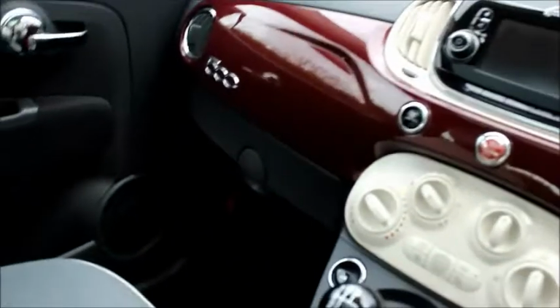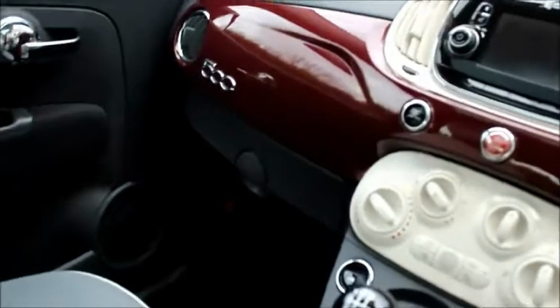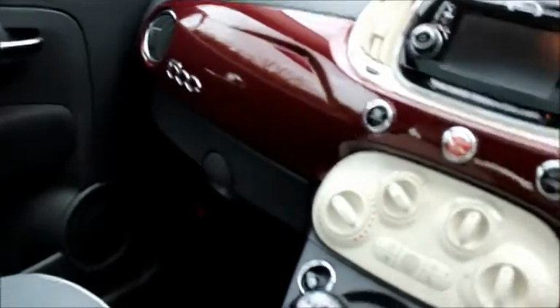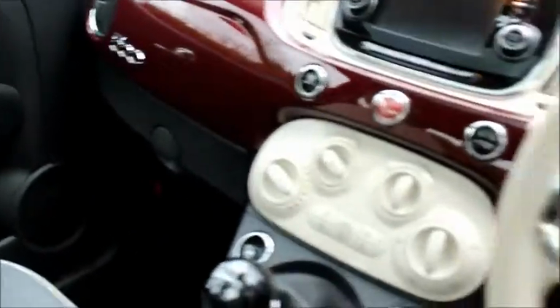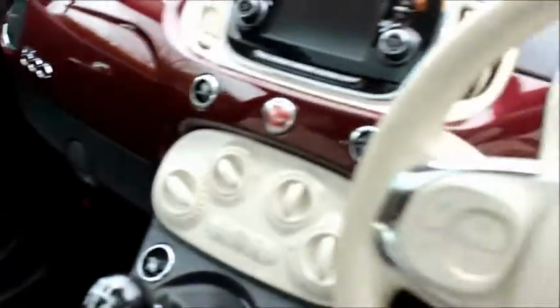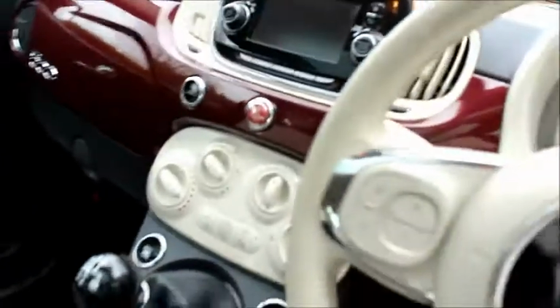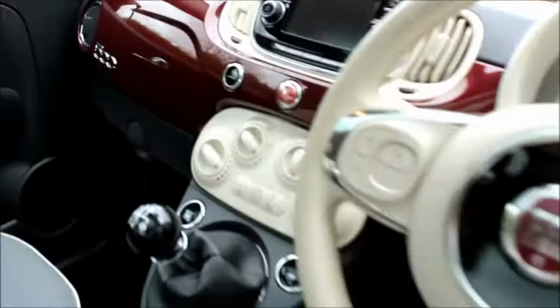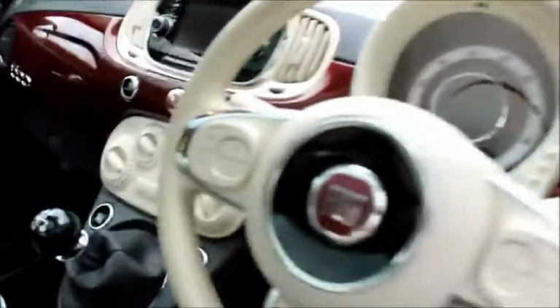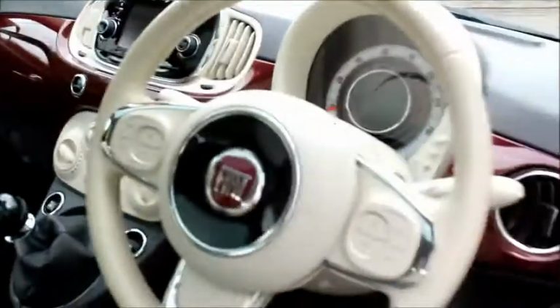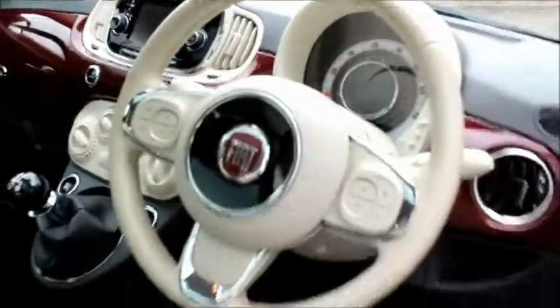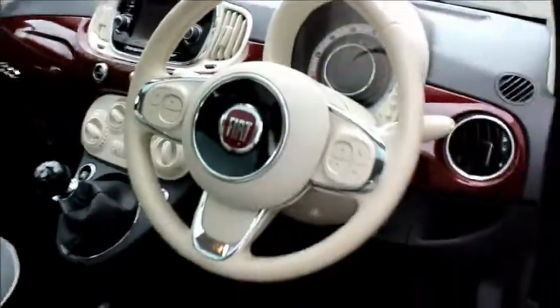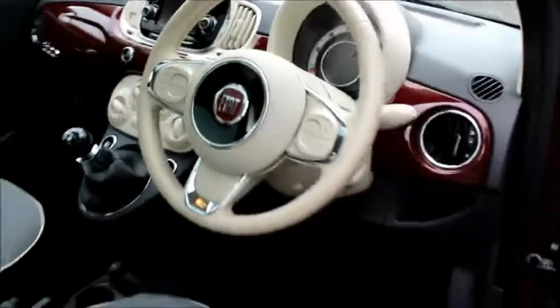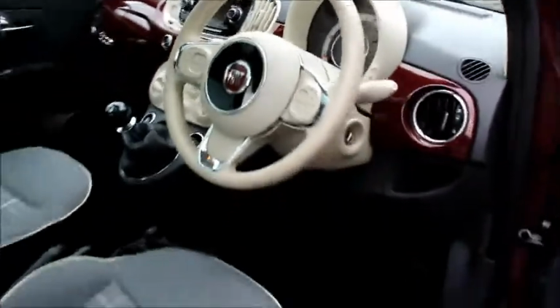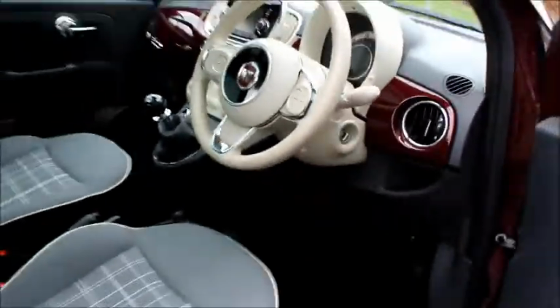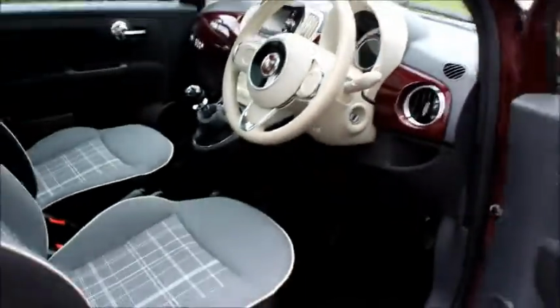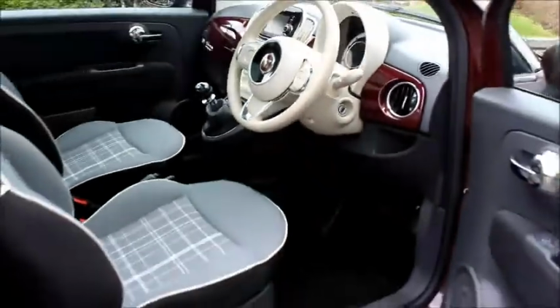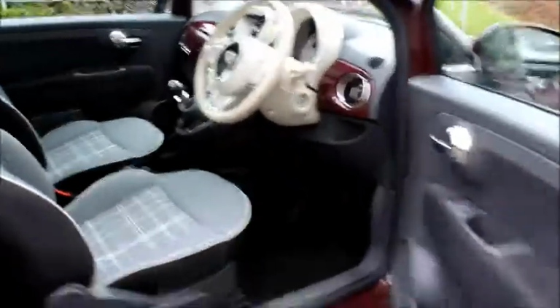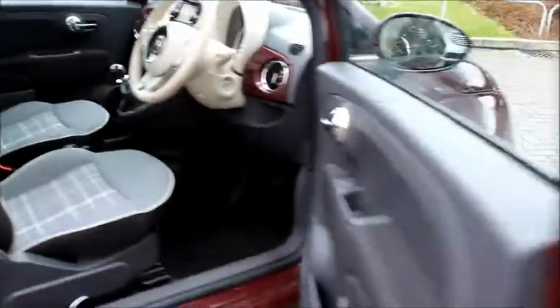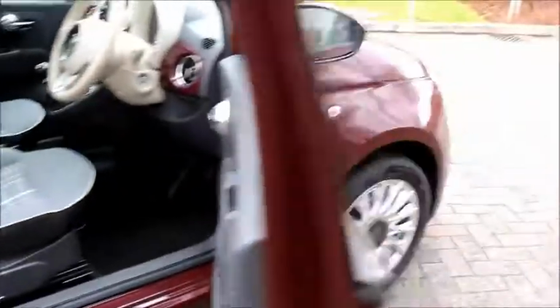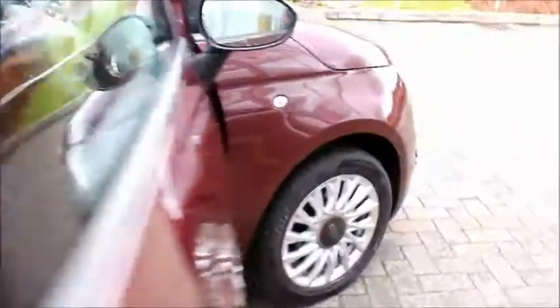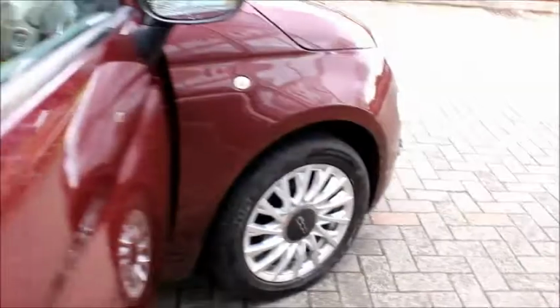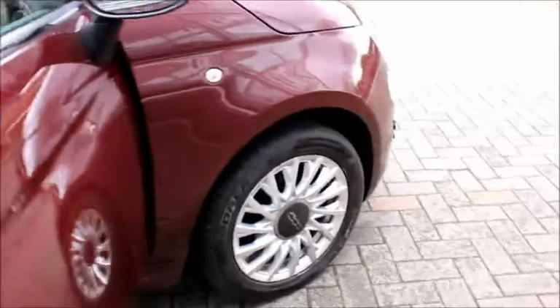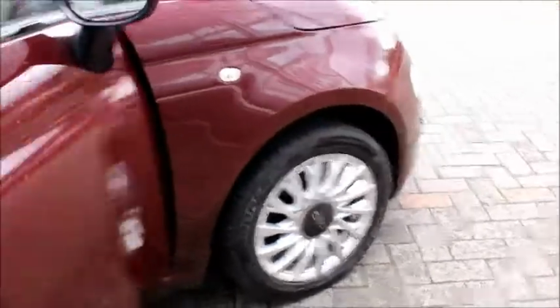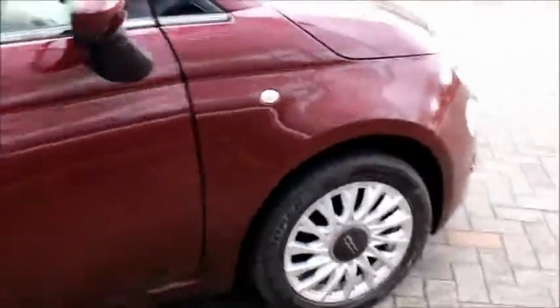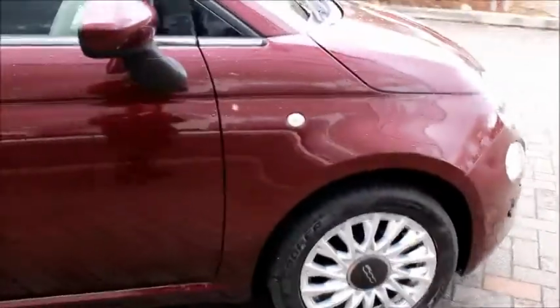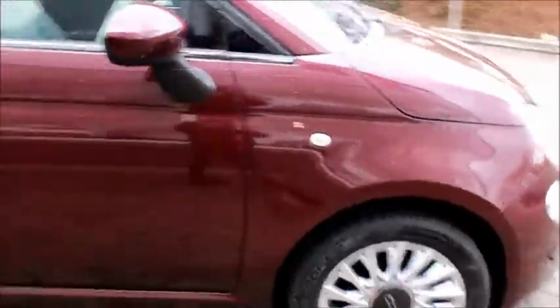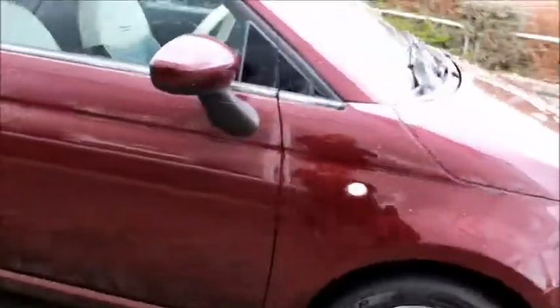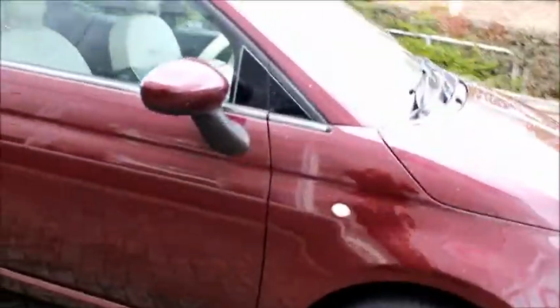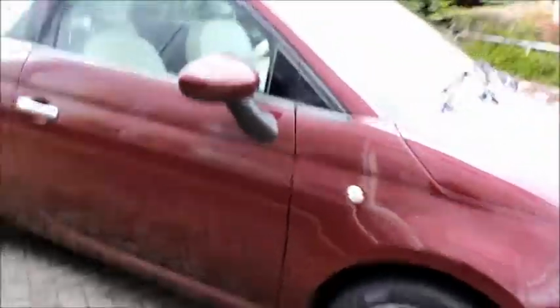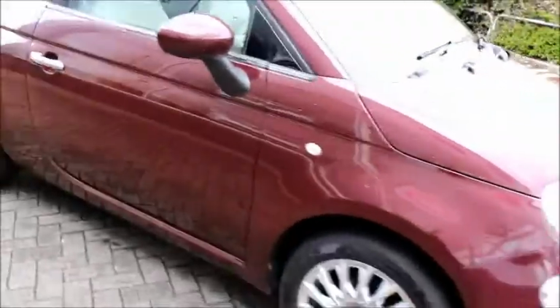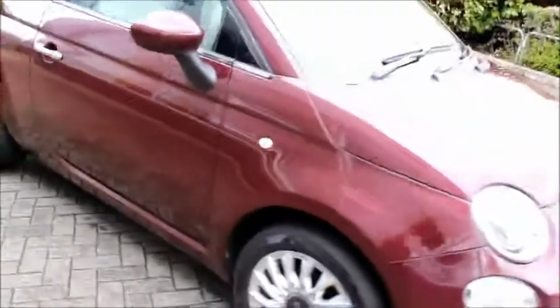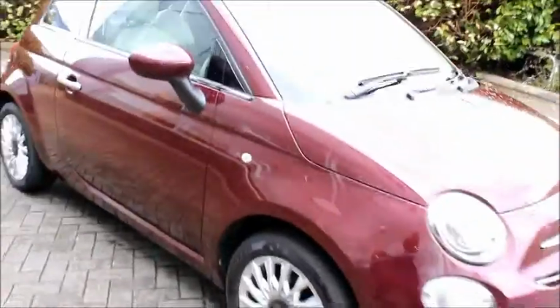This is a trade clearance vehicle and comes with a vehicle health check and 12 months MOT. You can reserve this vehicle online with a £100 no quibble deposit or call our internet sales team to arrange a convenient appointment.